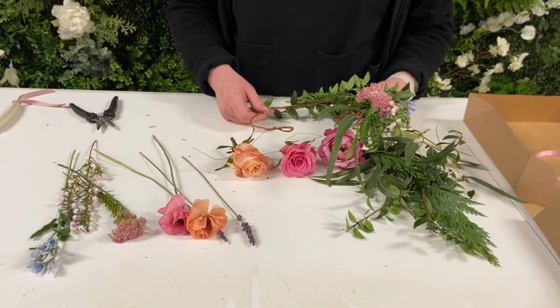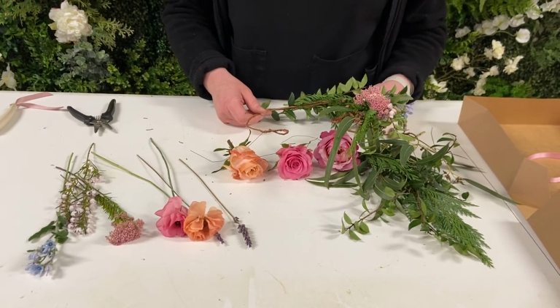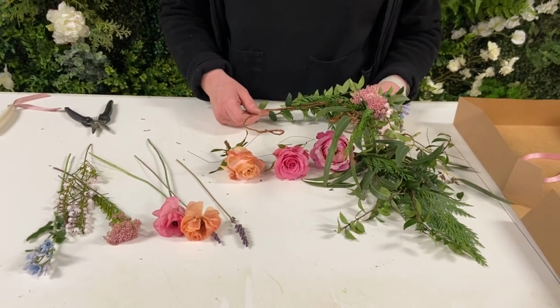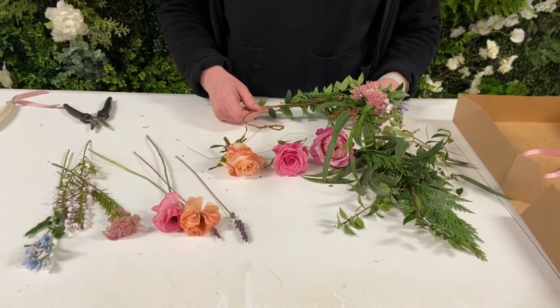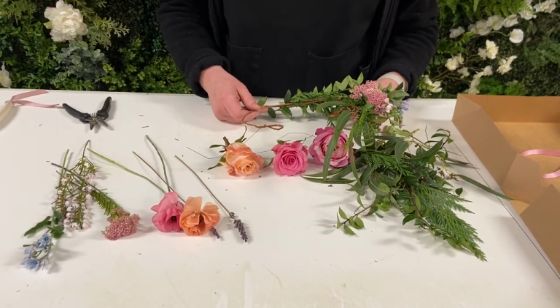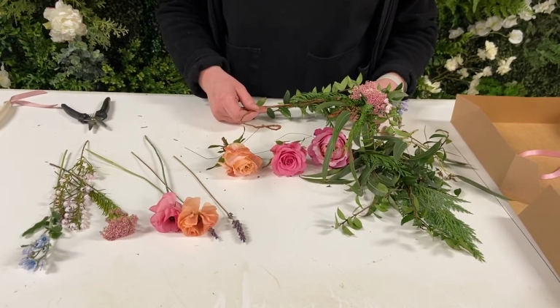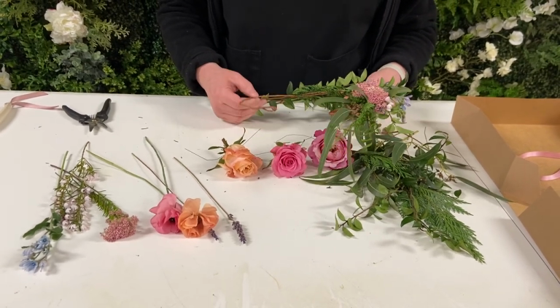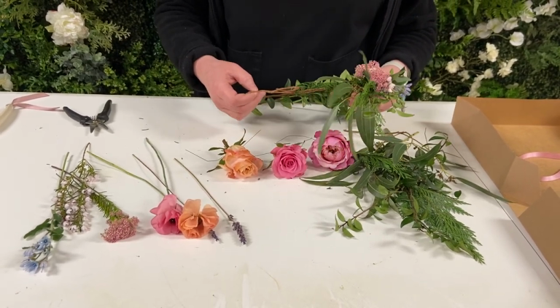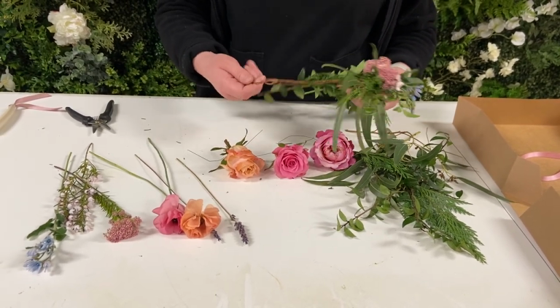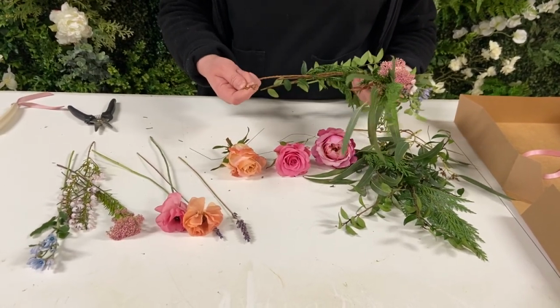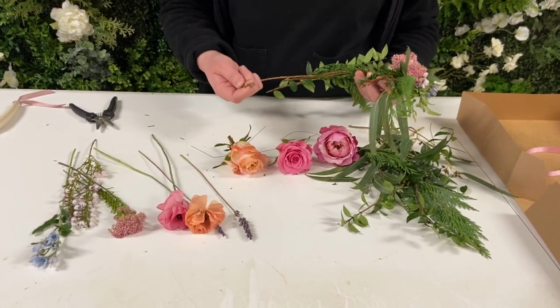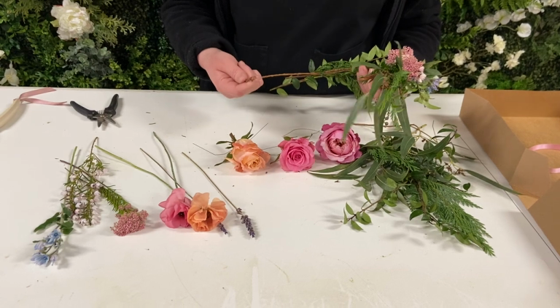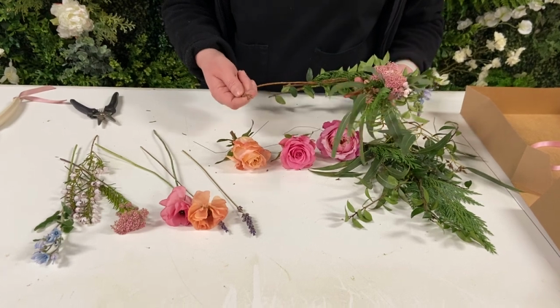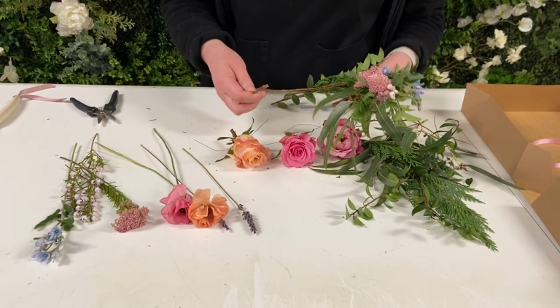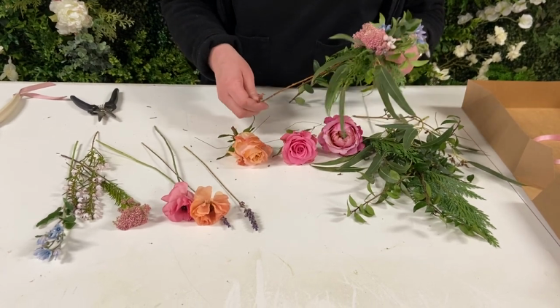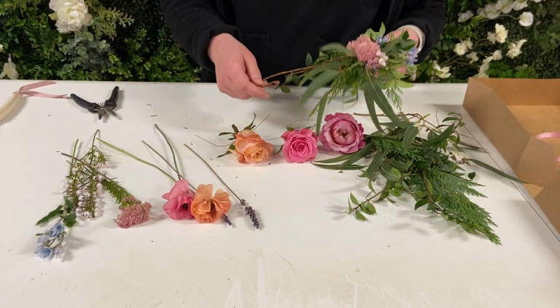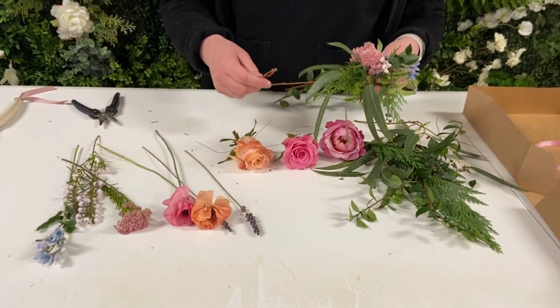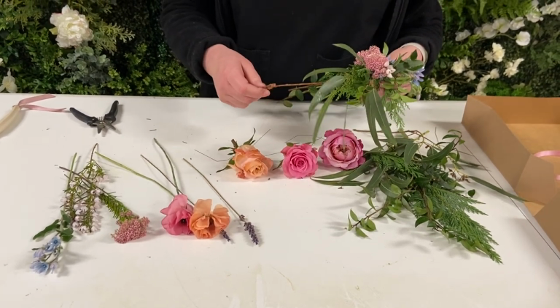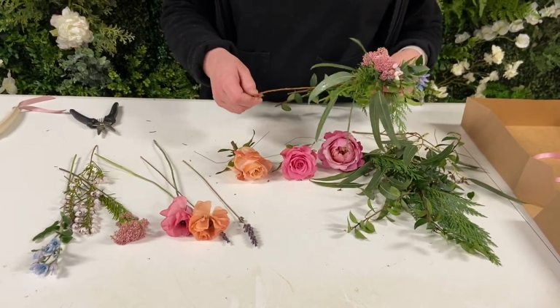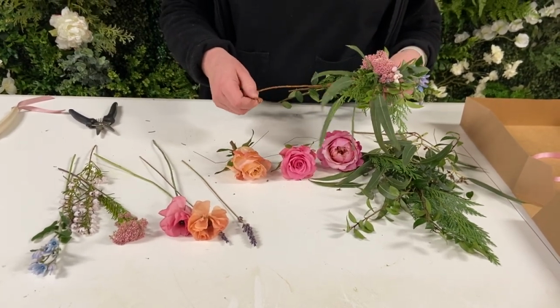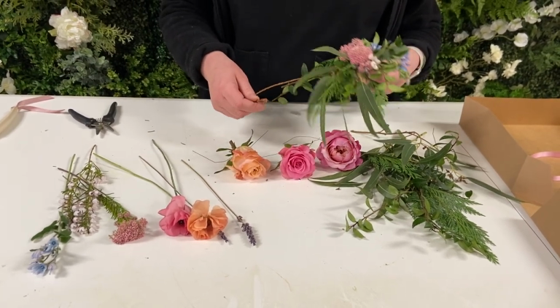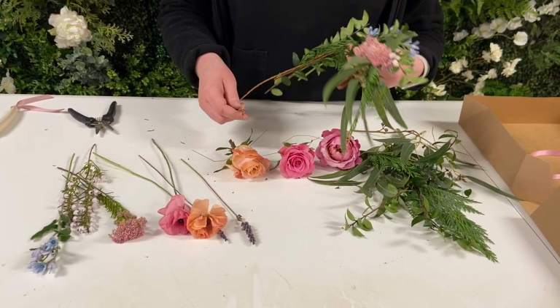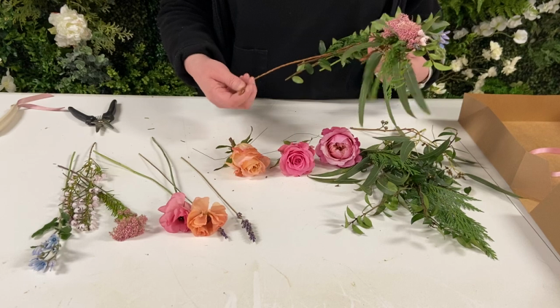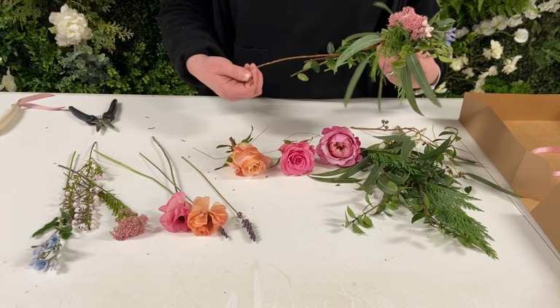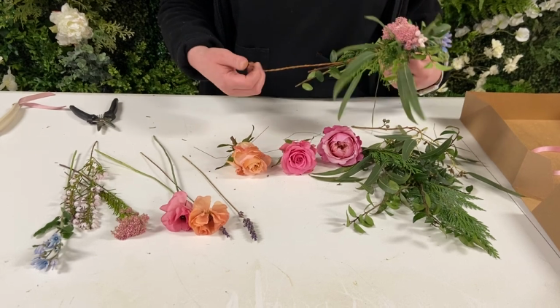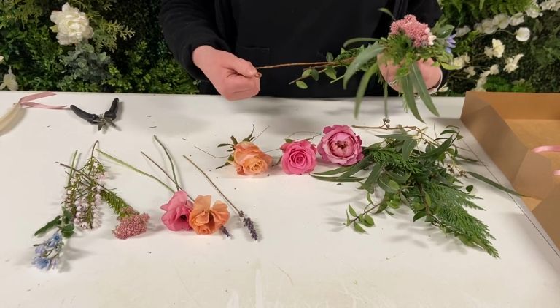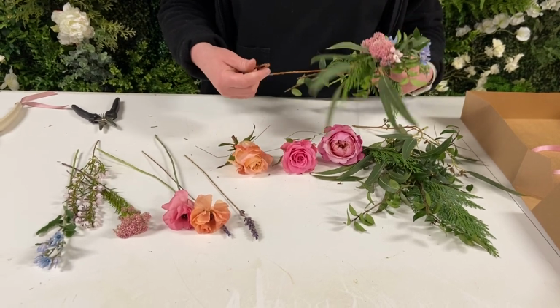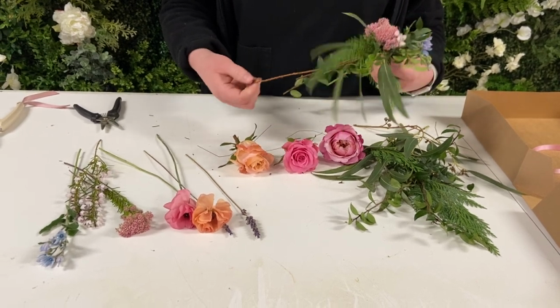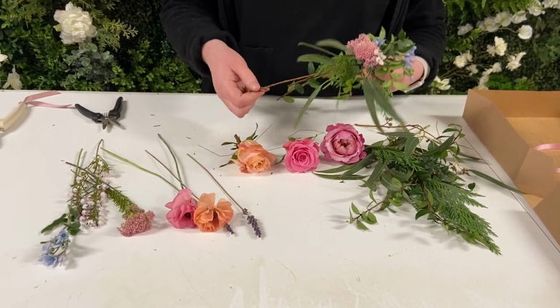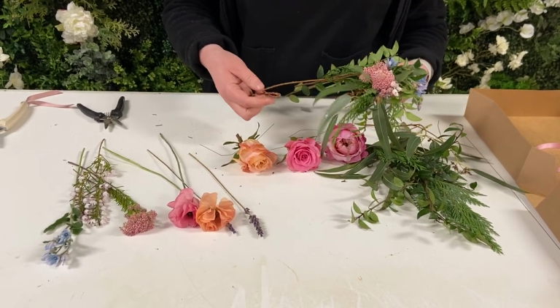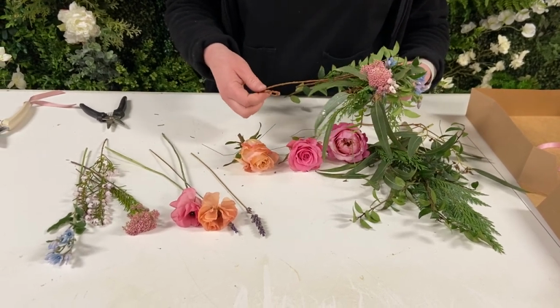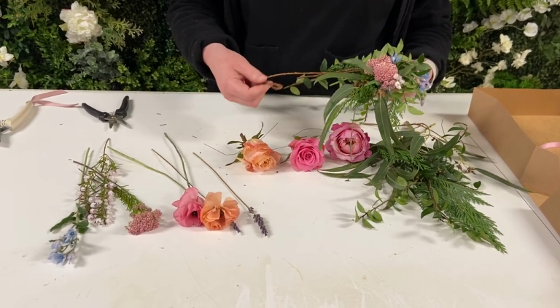Hey guys, Wild Tail here. We're just wanting to show you we've got a new kit. We know you're all home with your pets and you're looking for some activities to do with them. So we have a neck wreath that can be for either a dog or a cat.